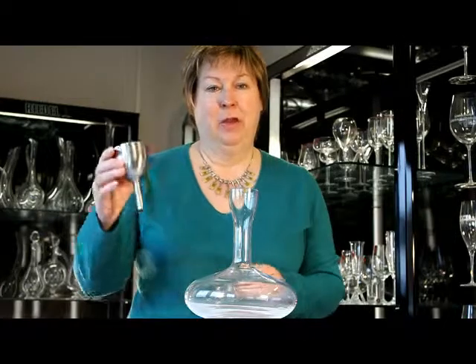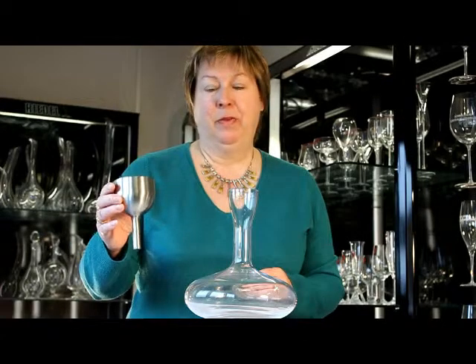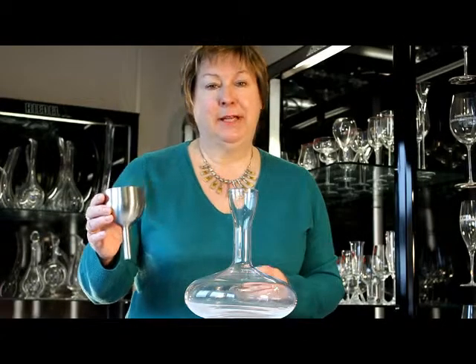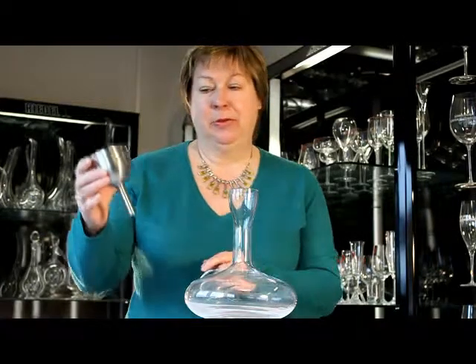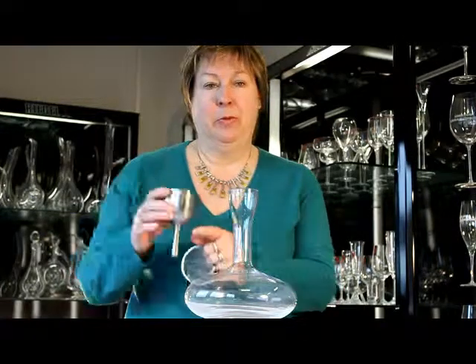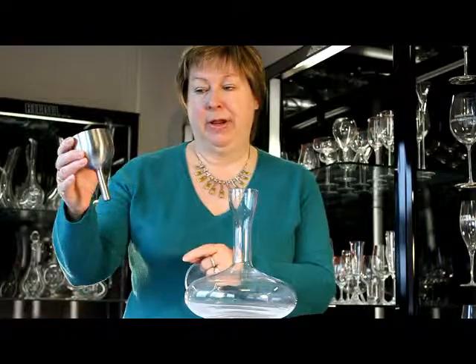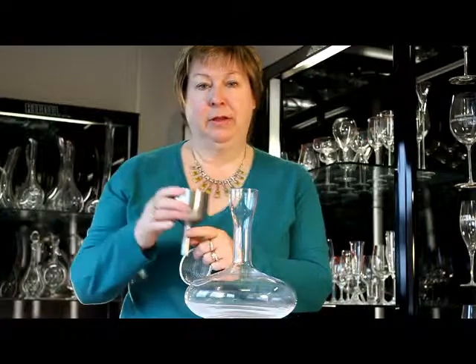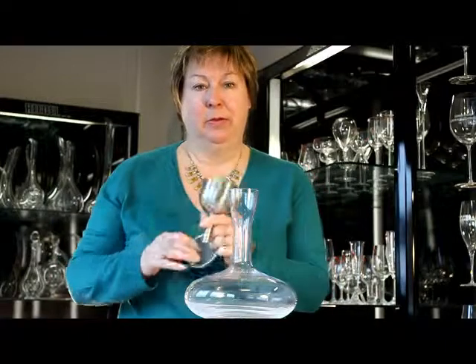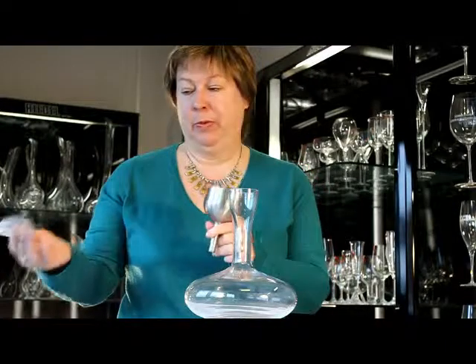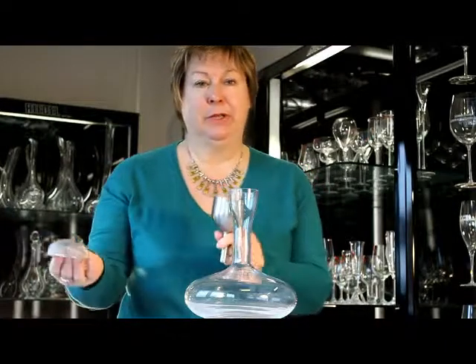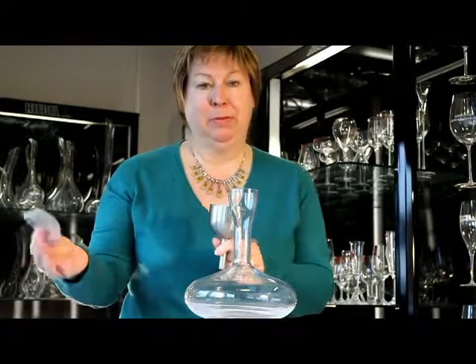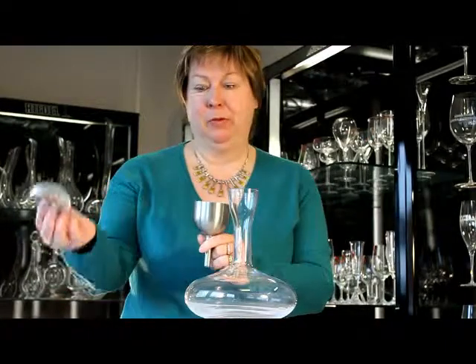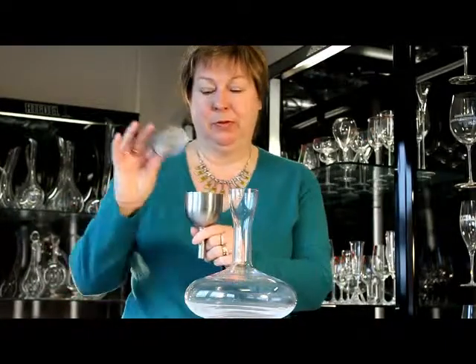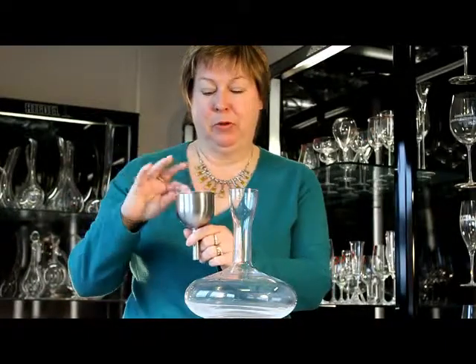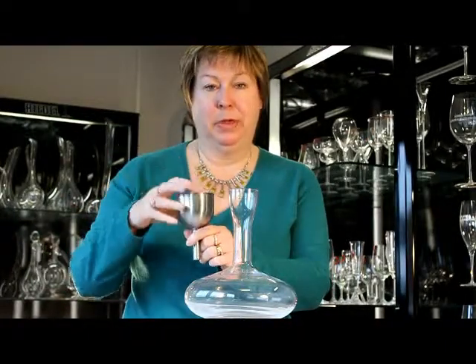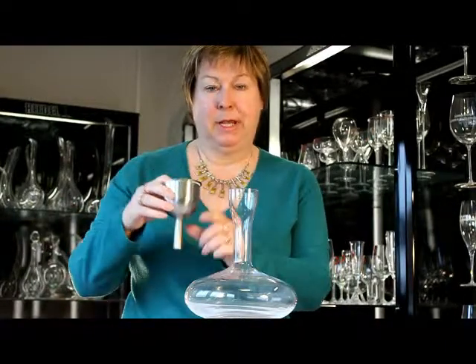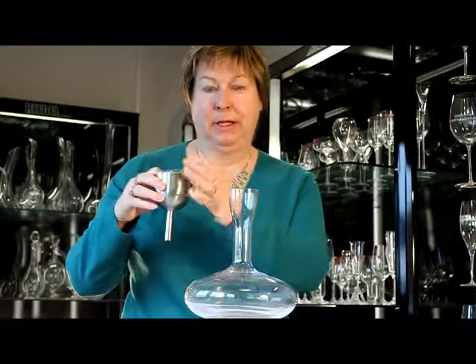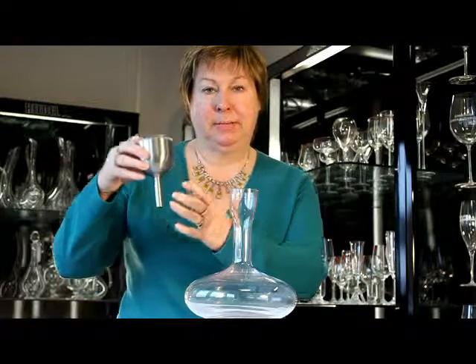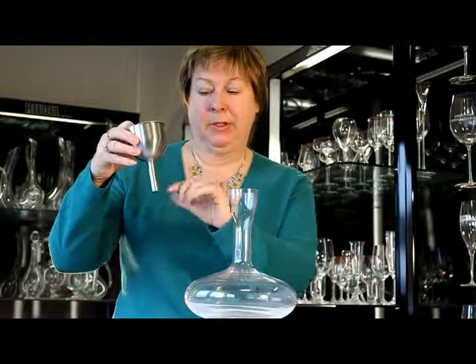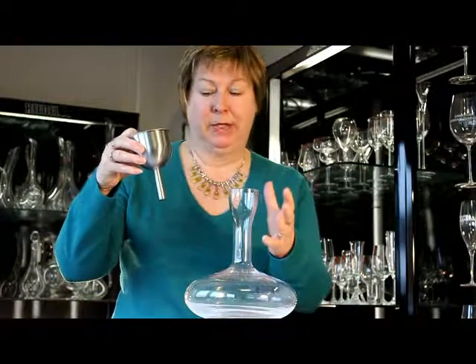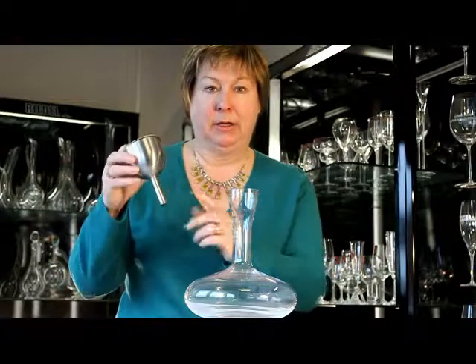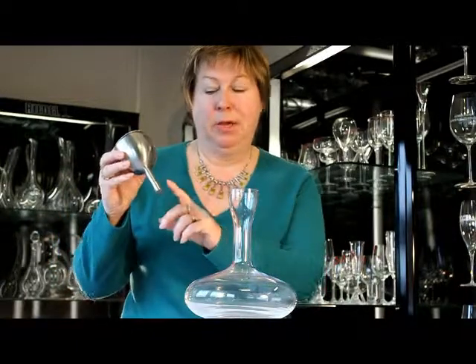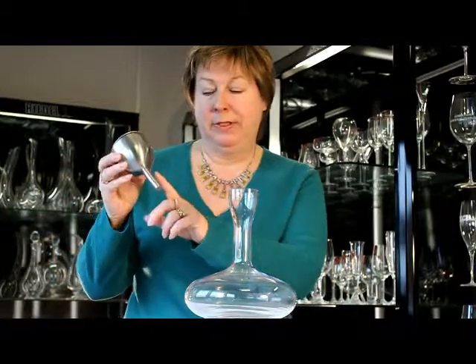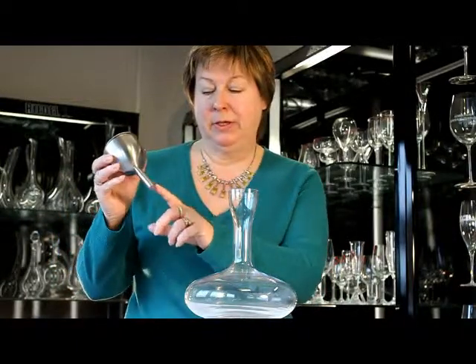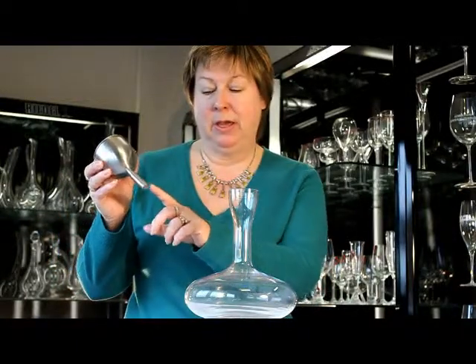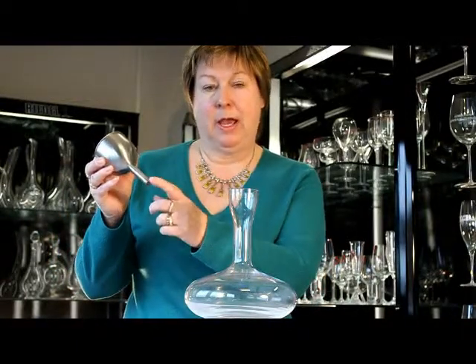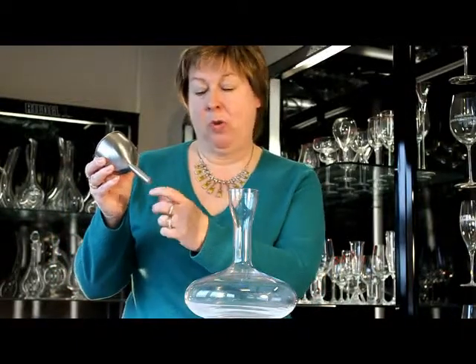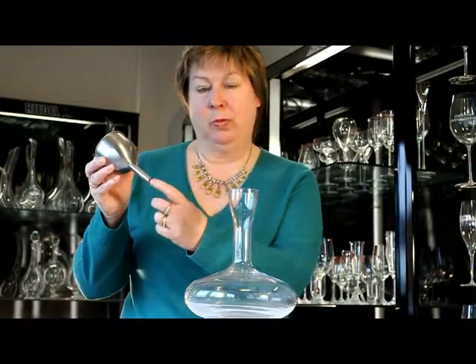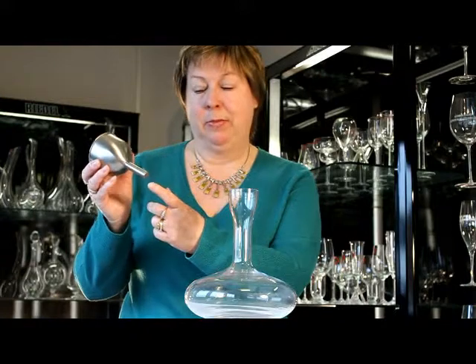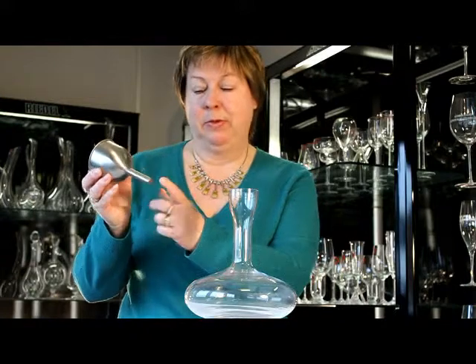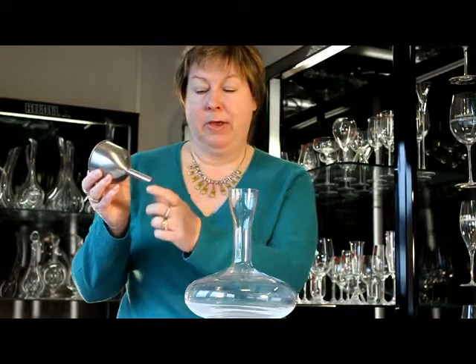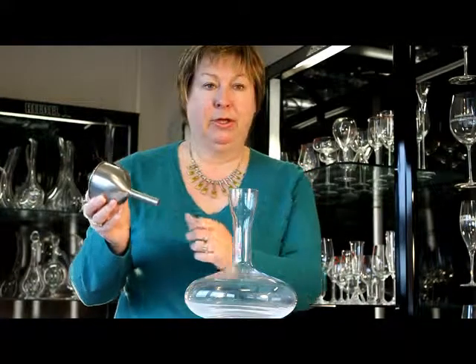We've got our stainless steel wine aerator with filter. Simply put your filter in the top to protect any sediment going into your decanter. With this filter, it has holes all the way around the bottom for aeration.